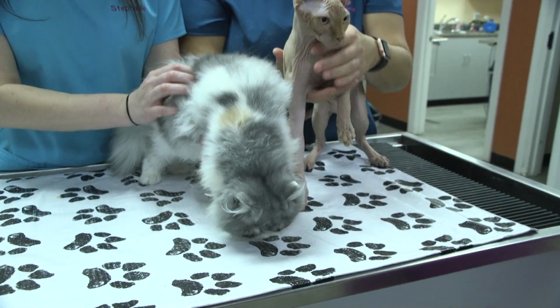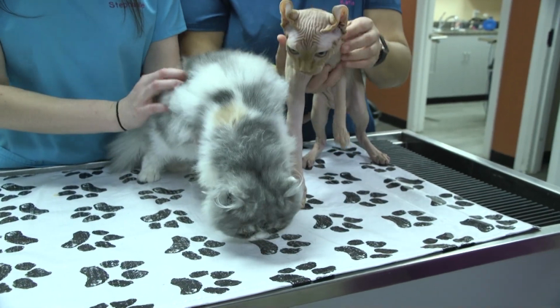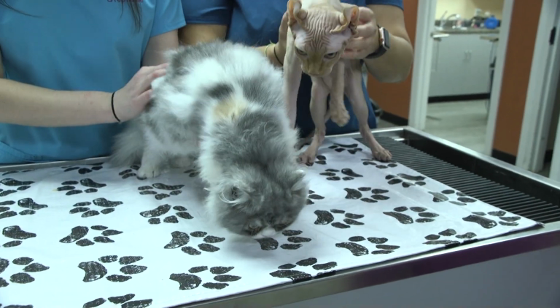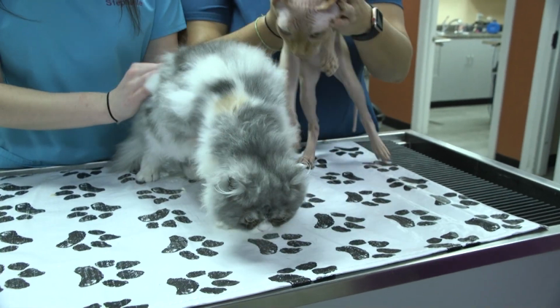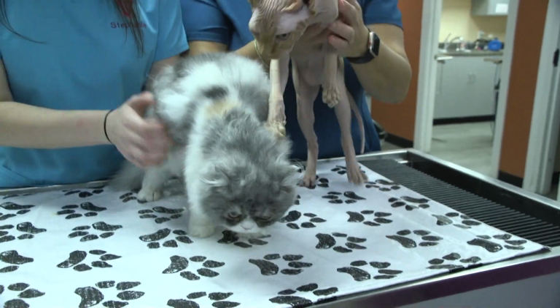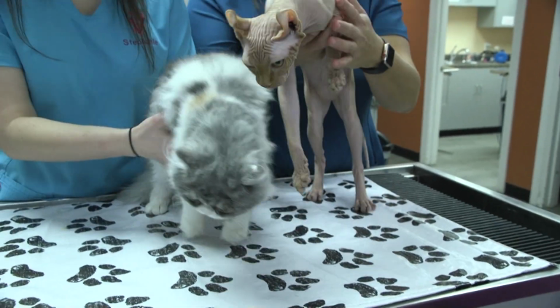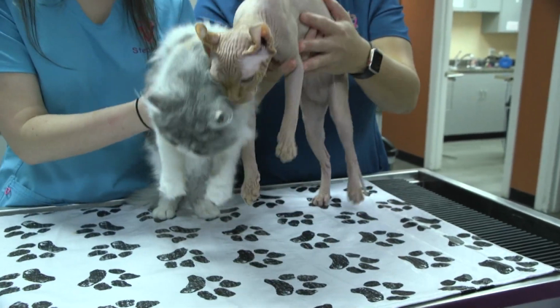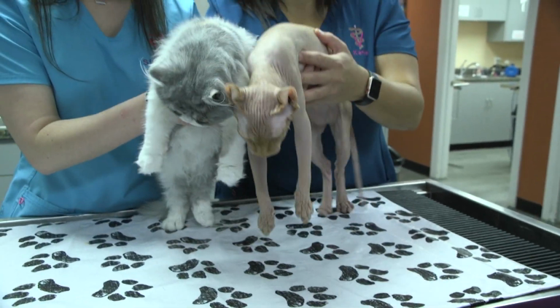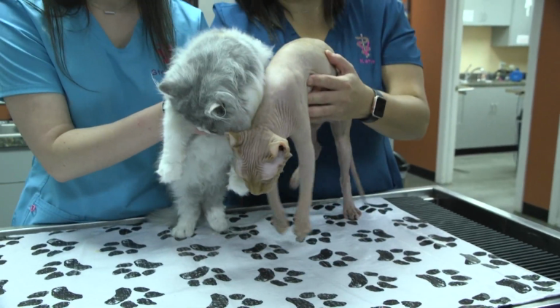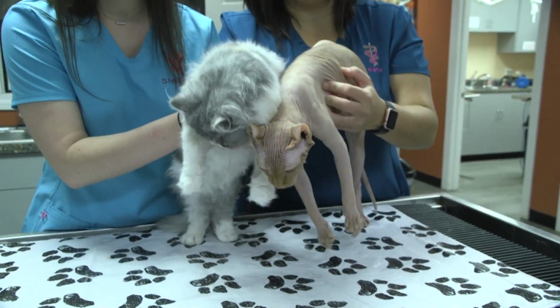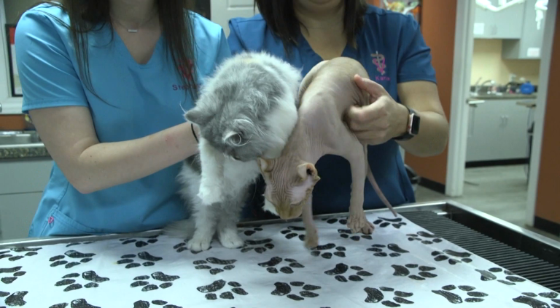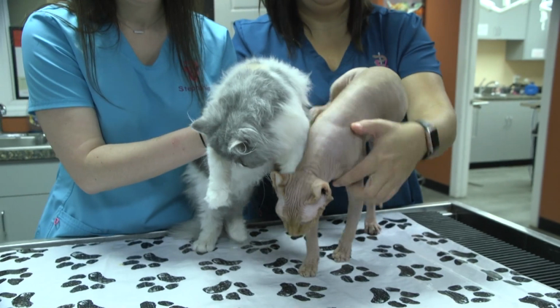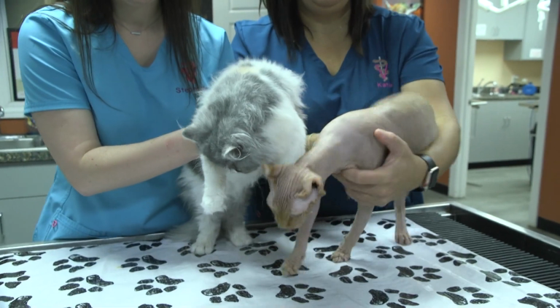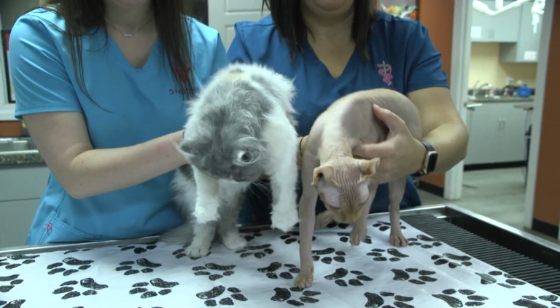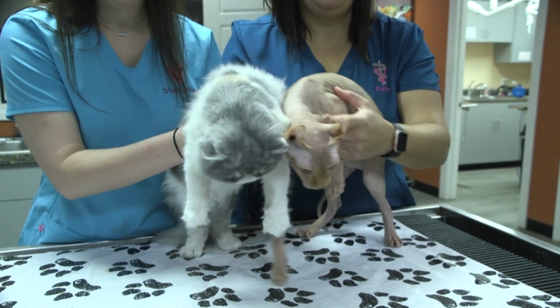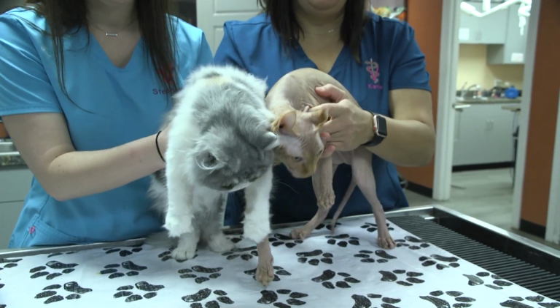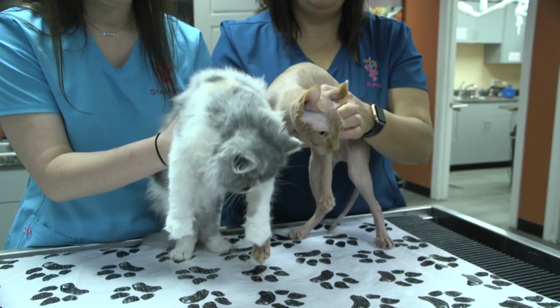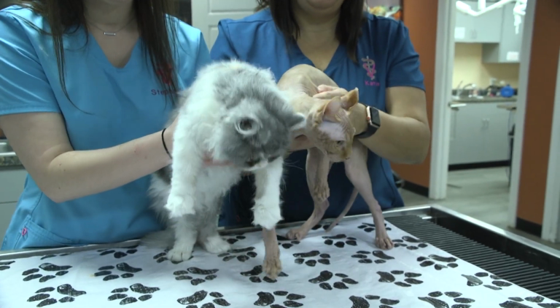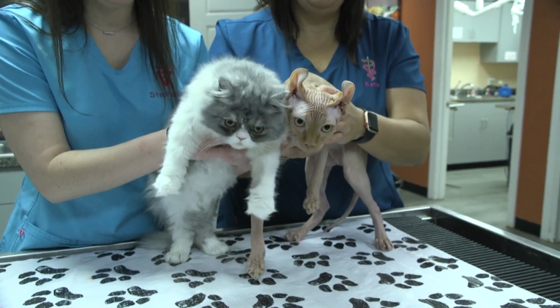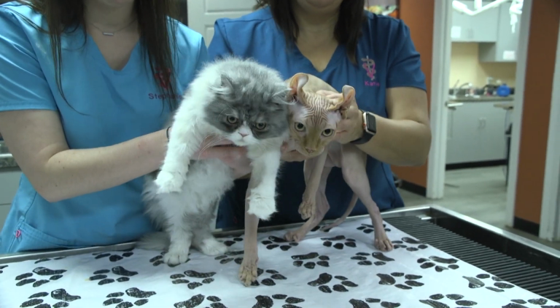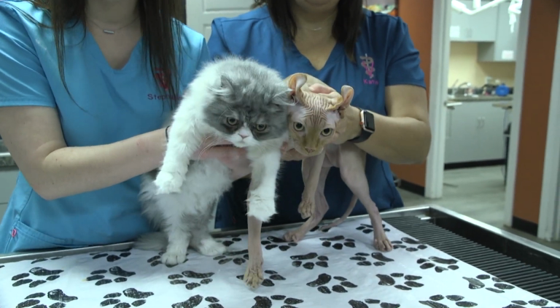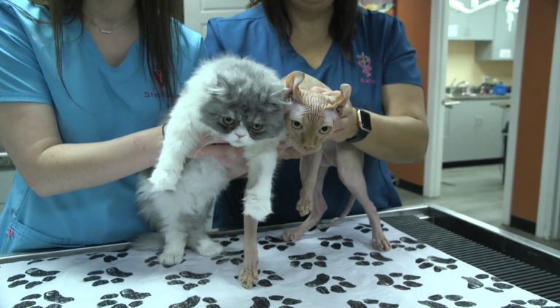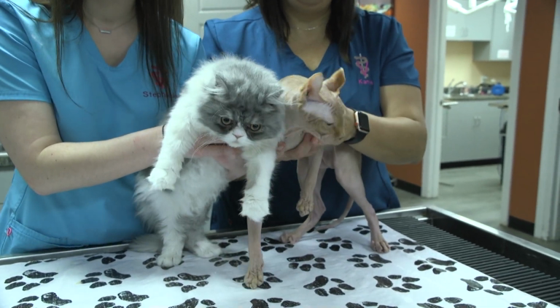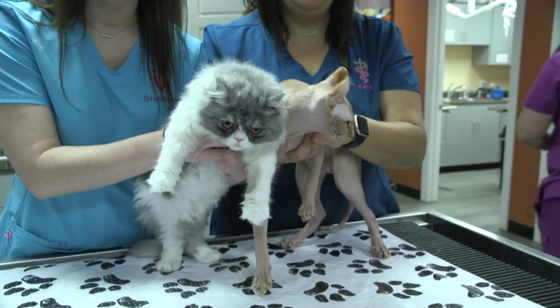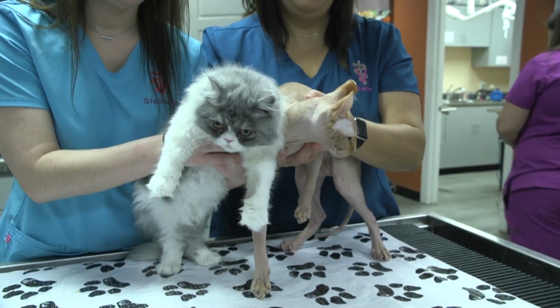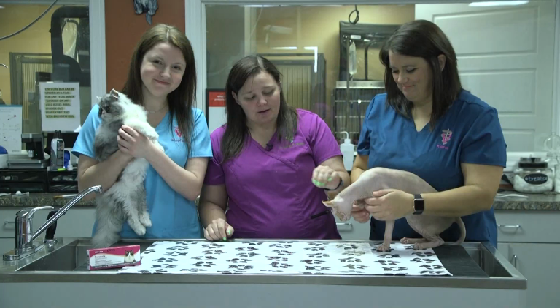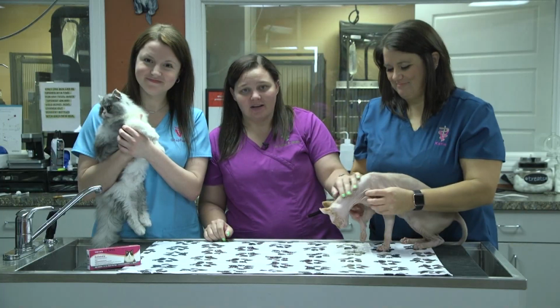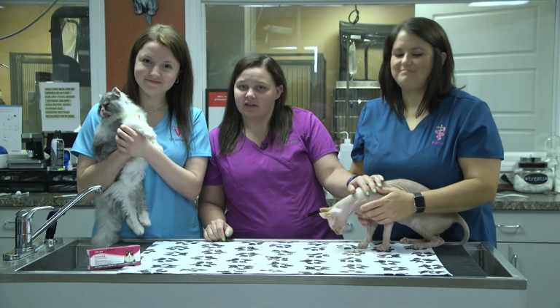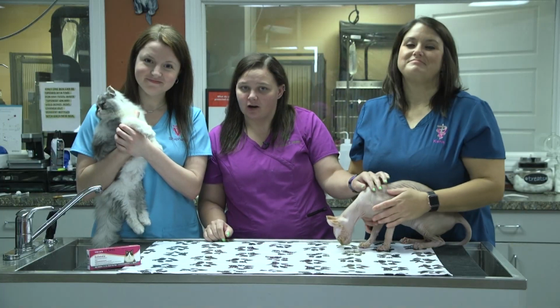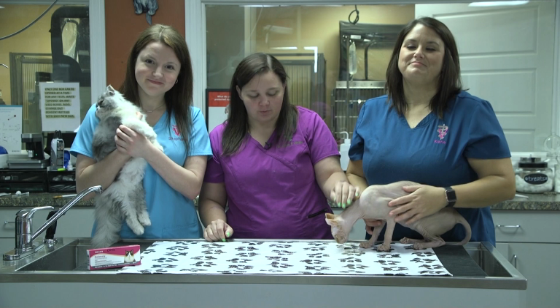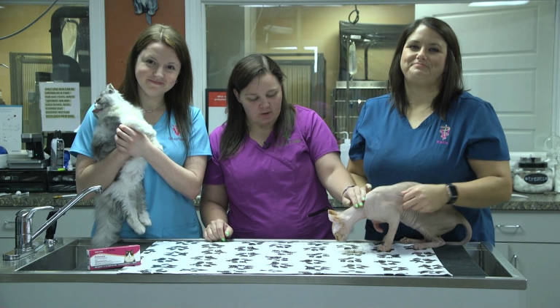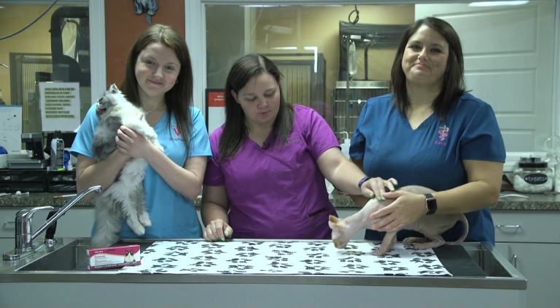These guys have a very long lifespan. Their longevity is extremely wide and we want to make sure that they stay as happy, healthy, and comfortable as possible.